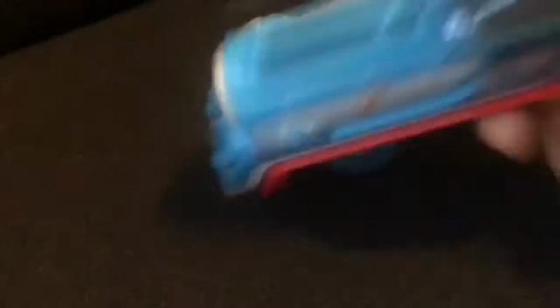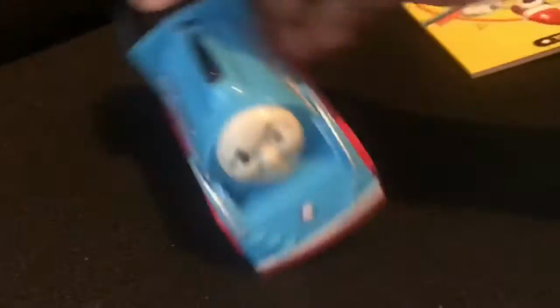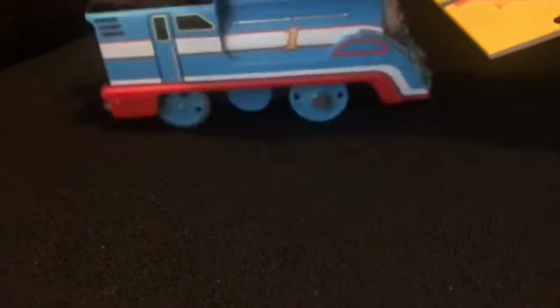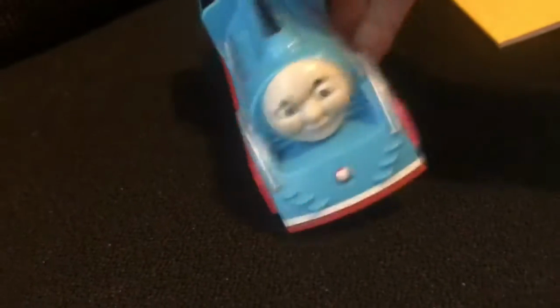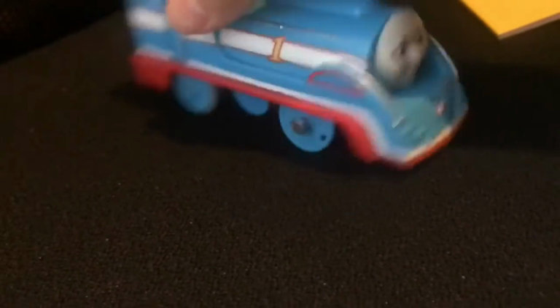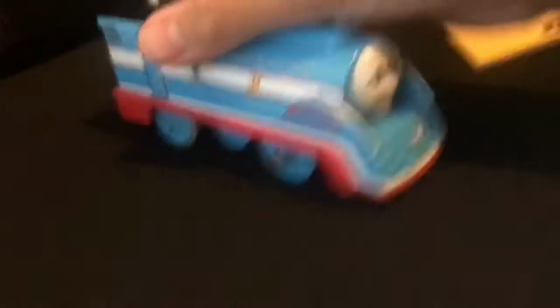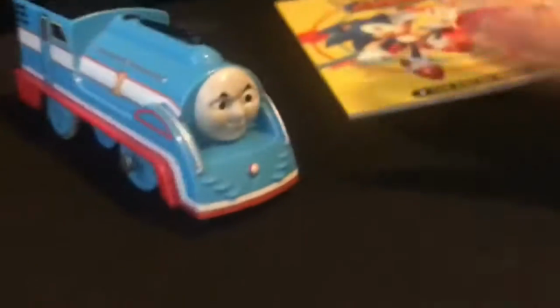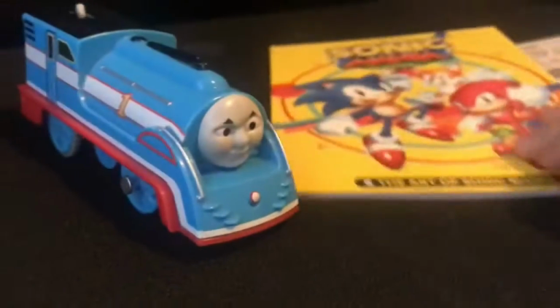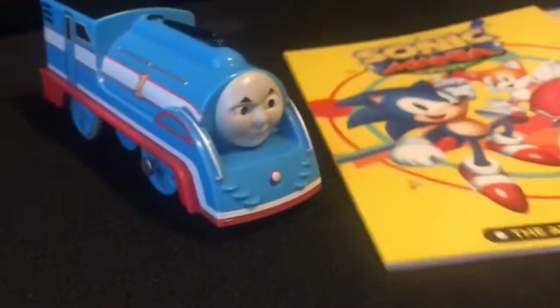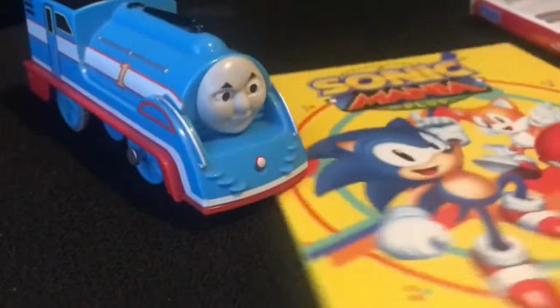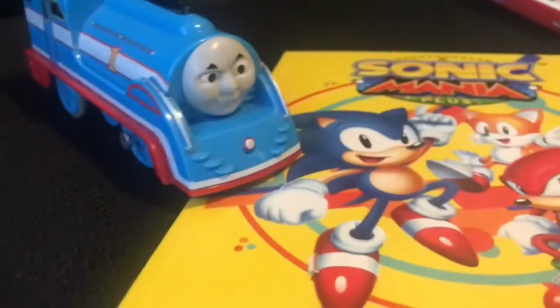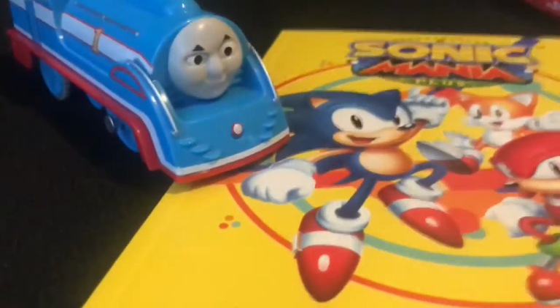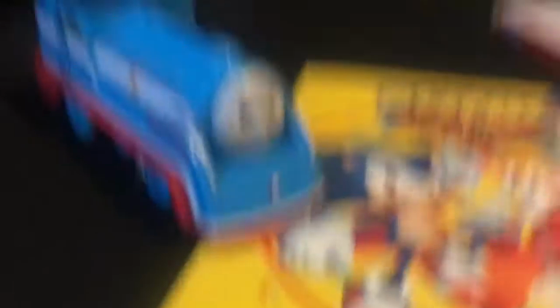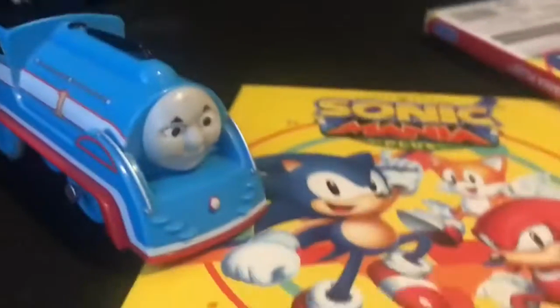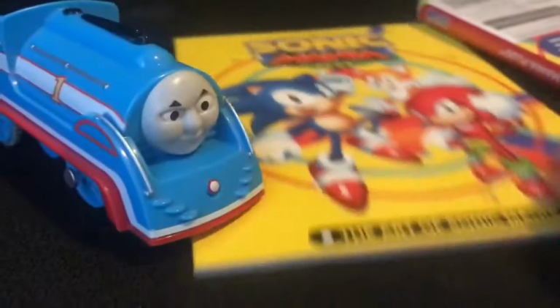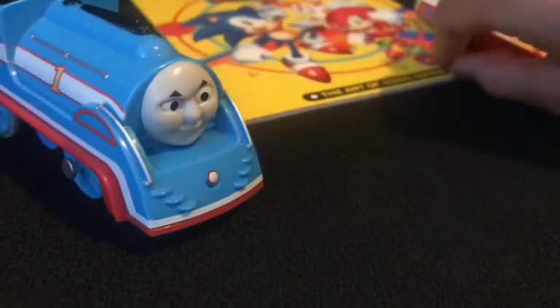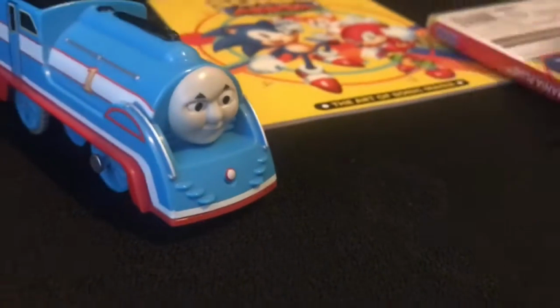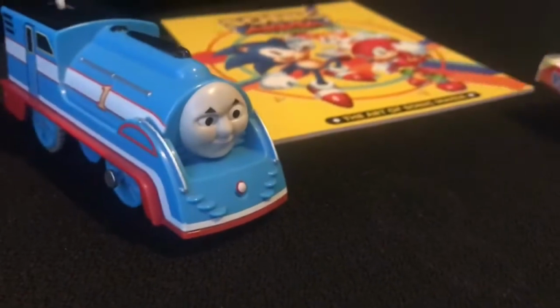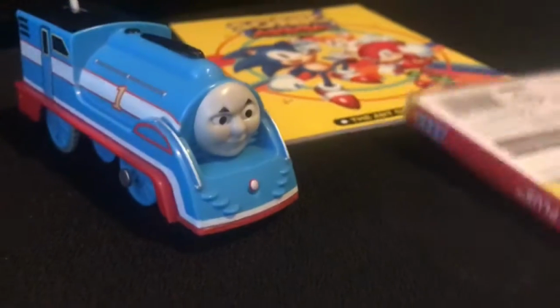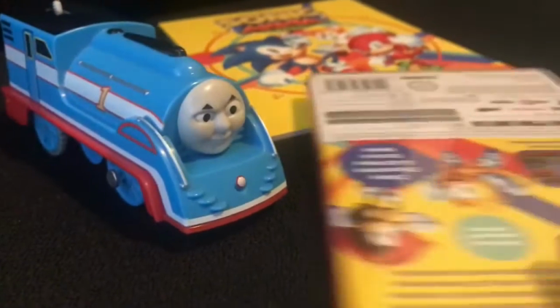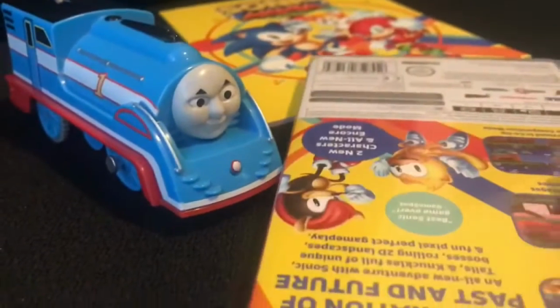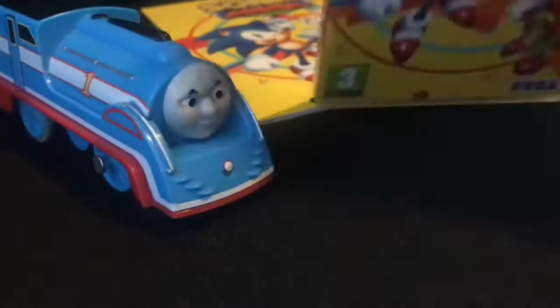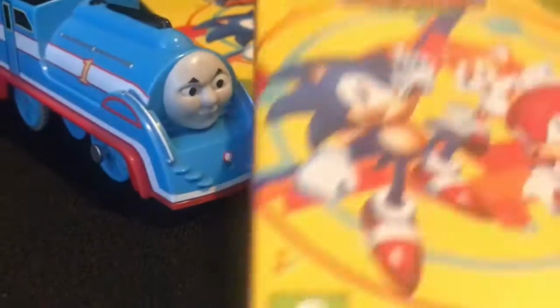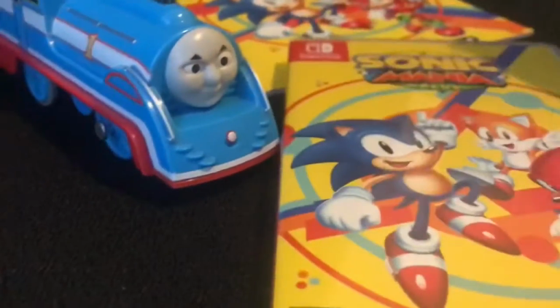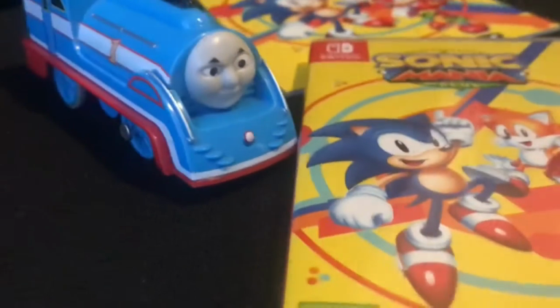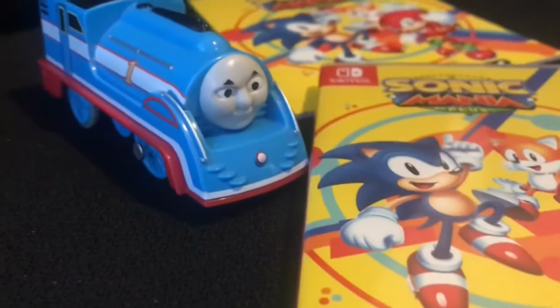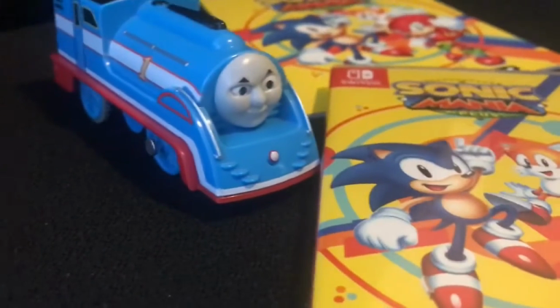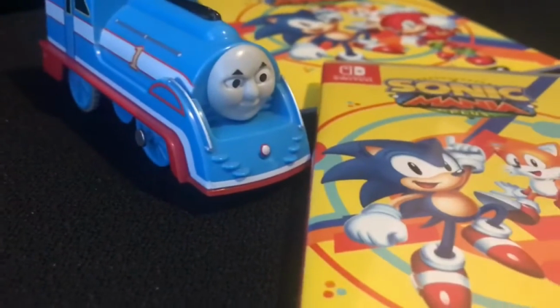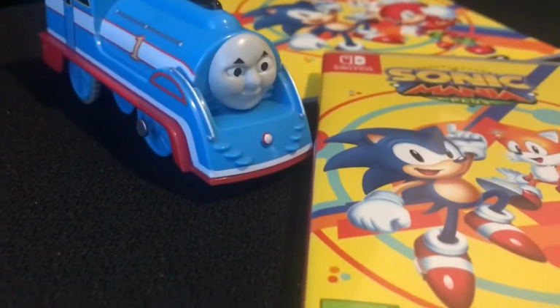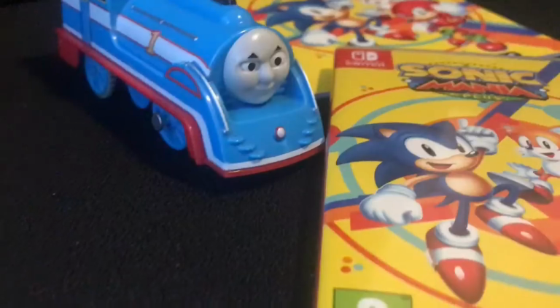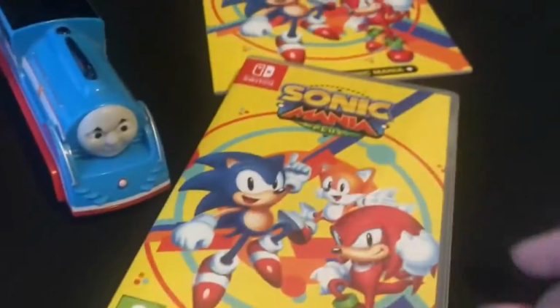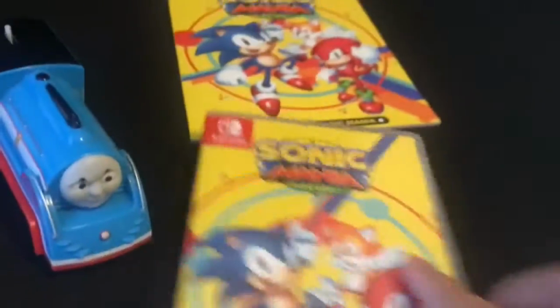I think I need to get a repair at the Steamworks right after this. Anyway, we're going to review Sonic Mania! But we'll see it after we do the next segment. This looks like a cool one.